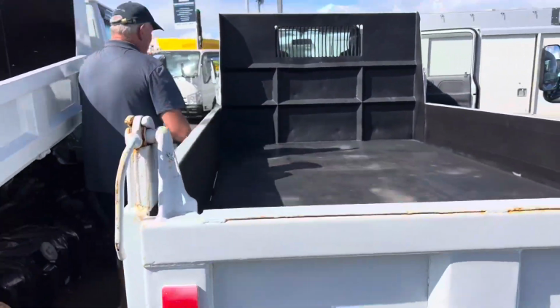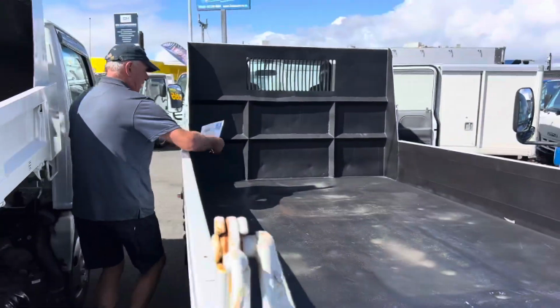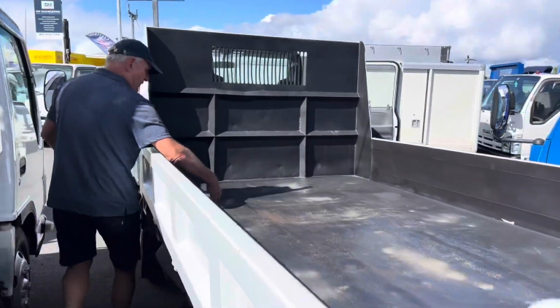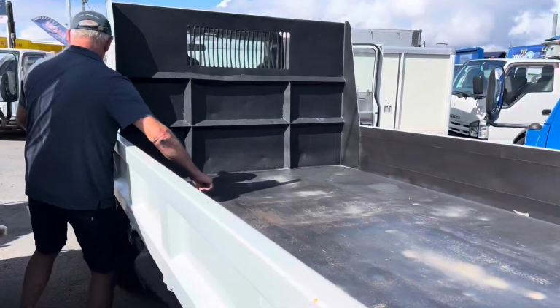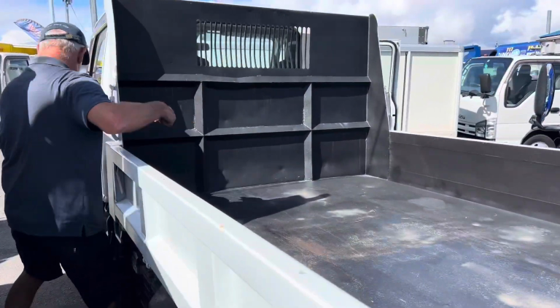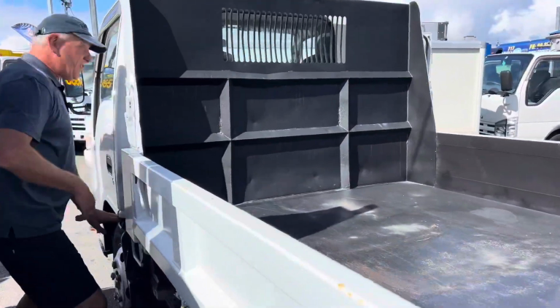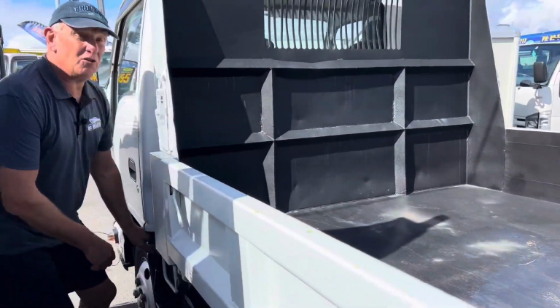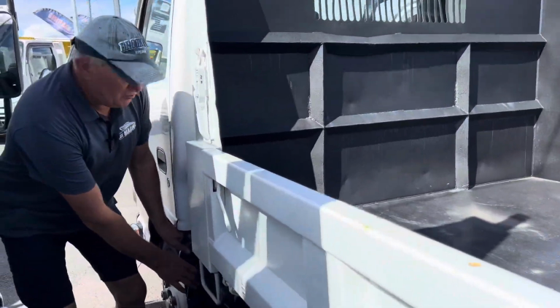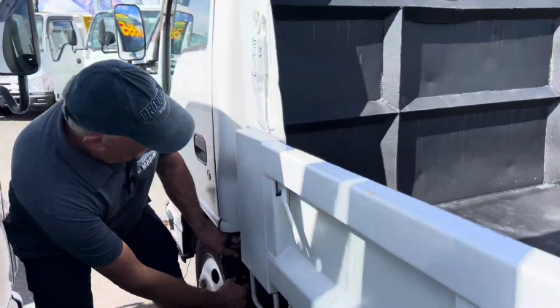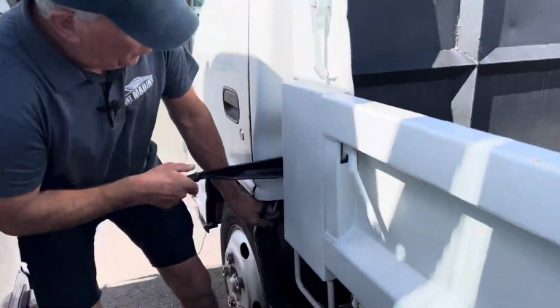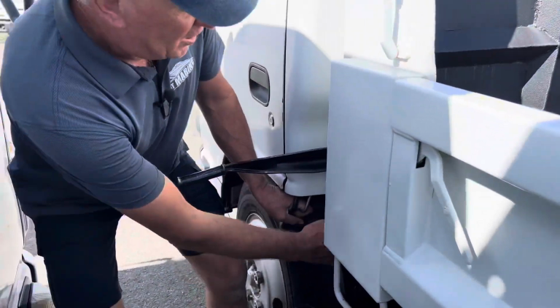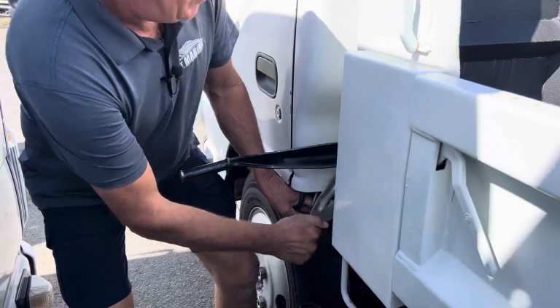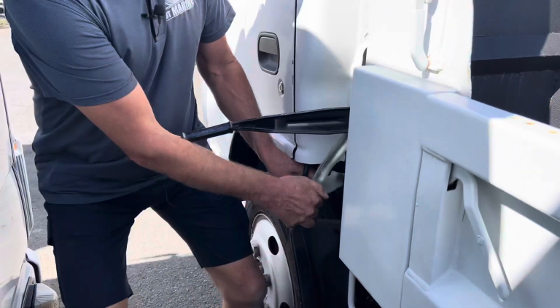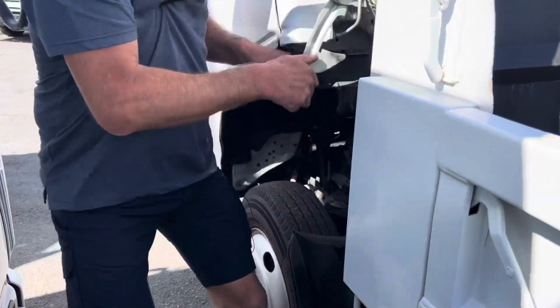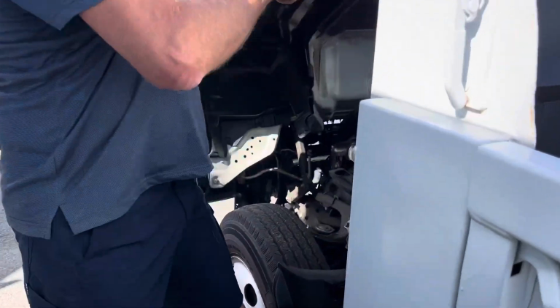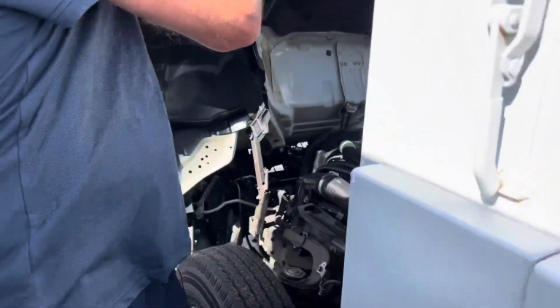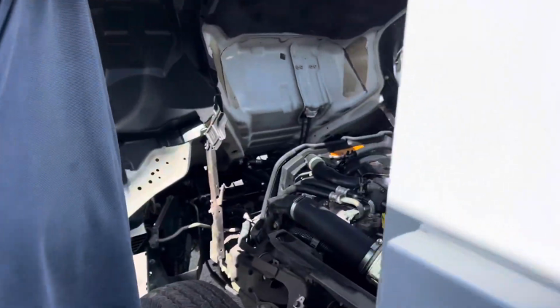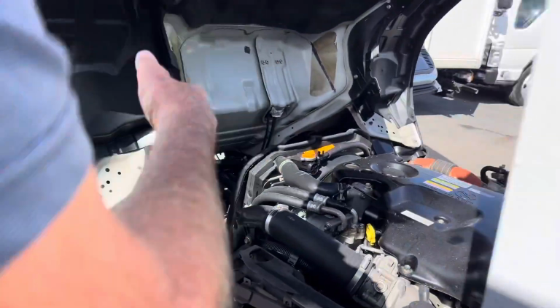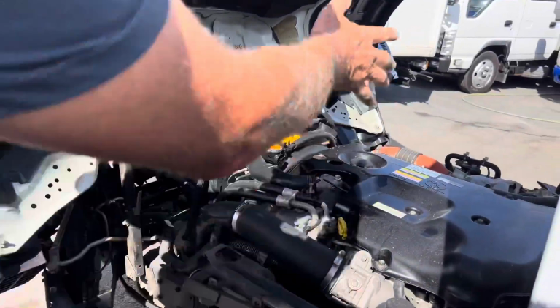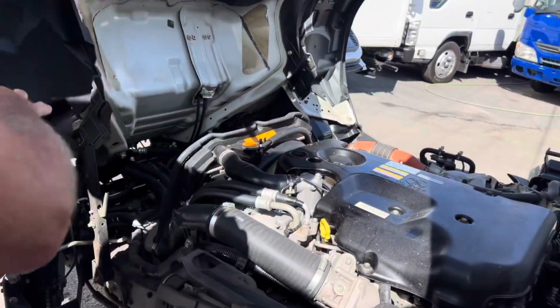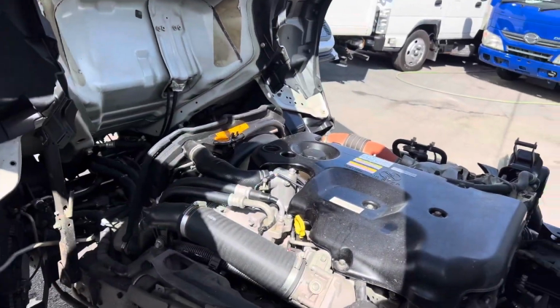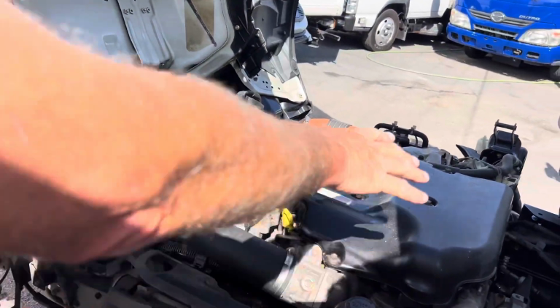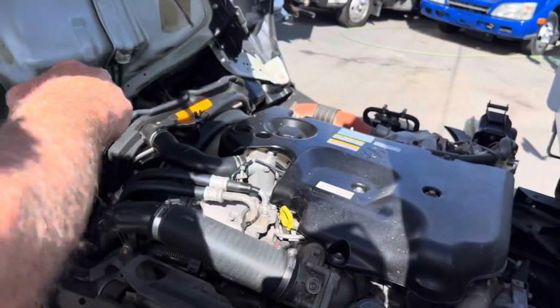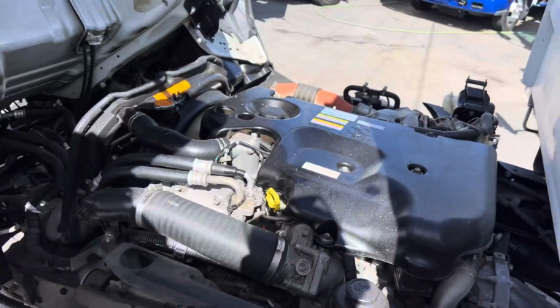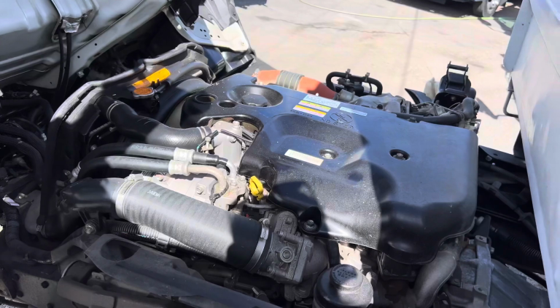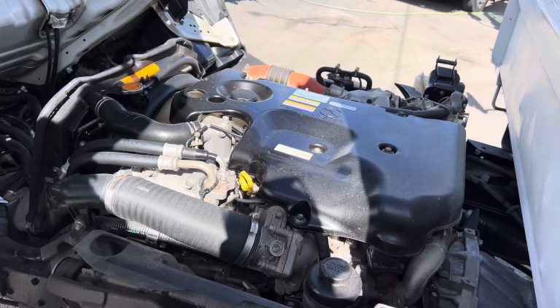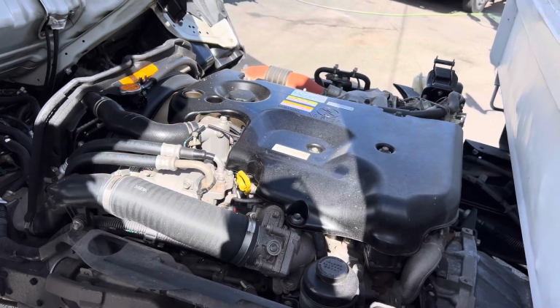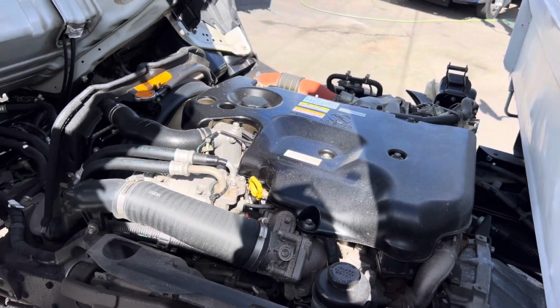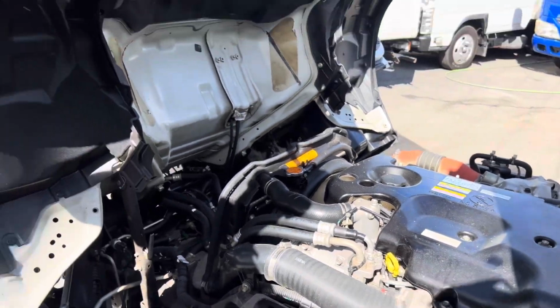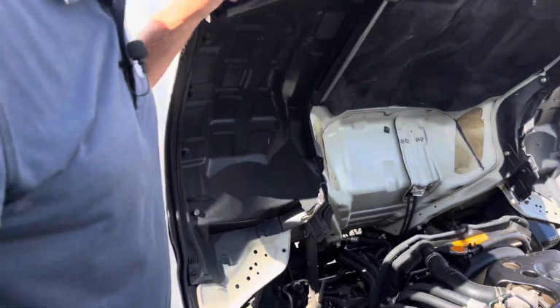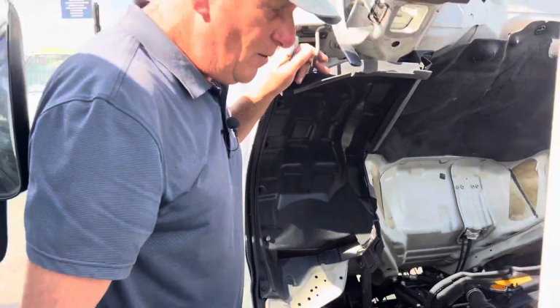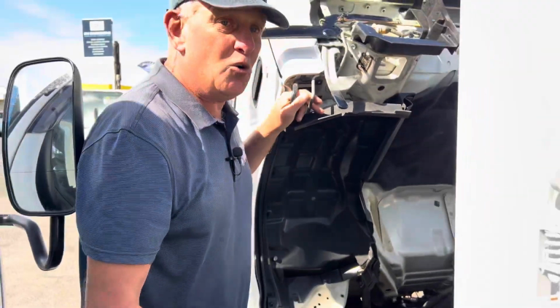Coming around here, we'll just have a quick look. These have got the great 4JJ1 3-litre diesel in them. They are awesome — have a look at that under there. Very nice power plant. Isuzu's really know how to make motors. They're awesome.